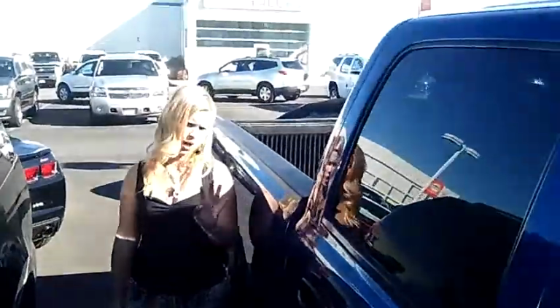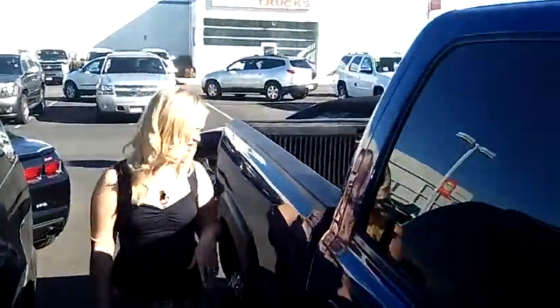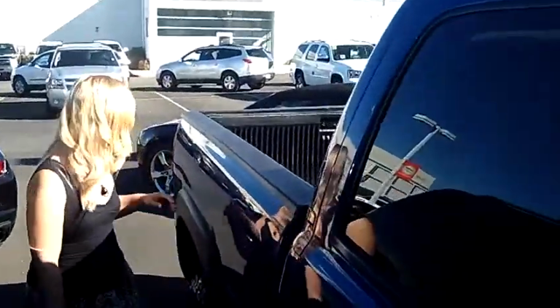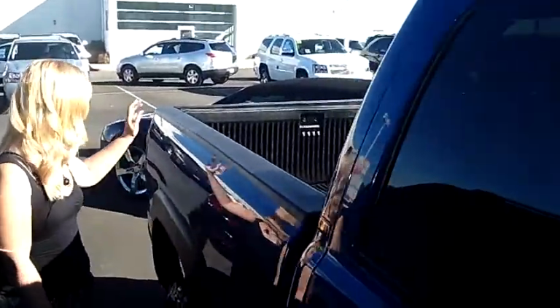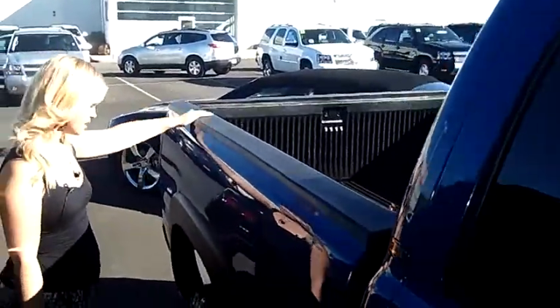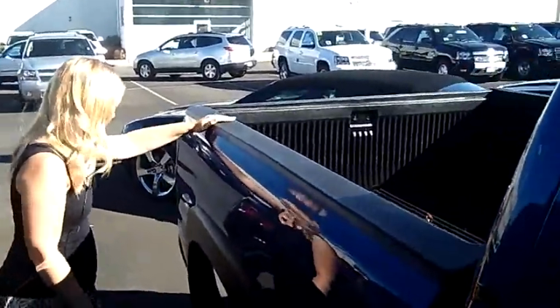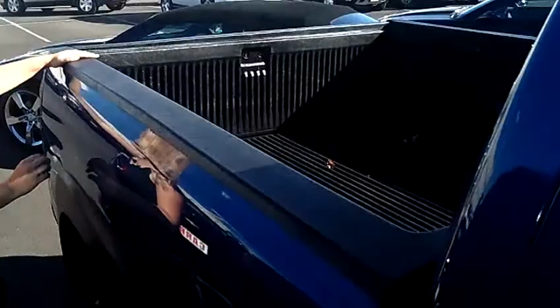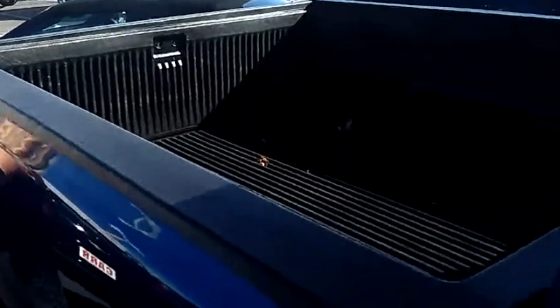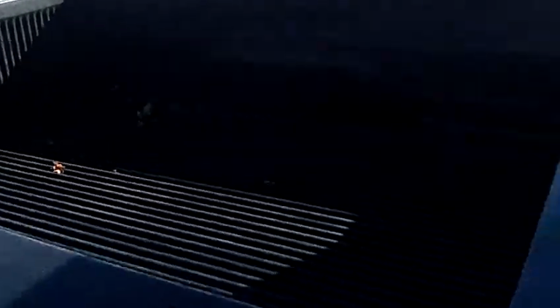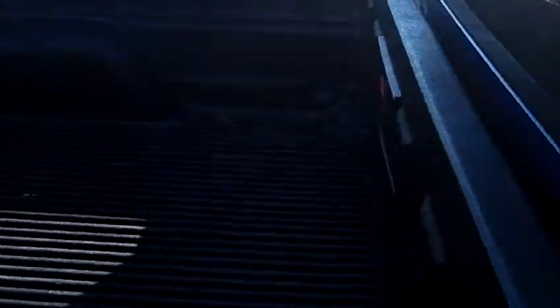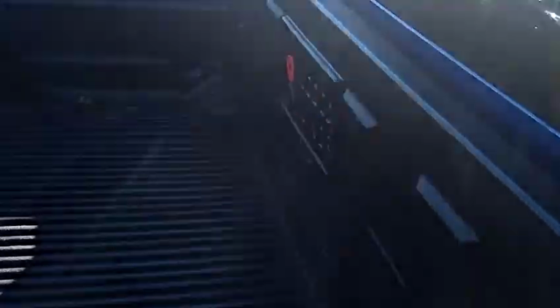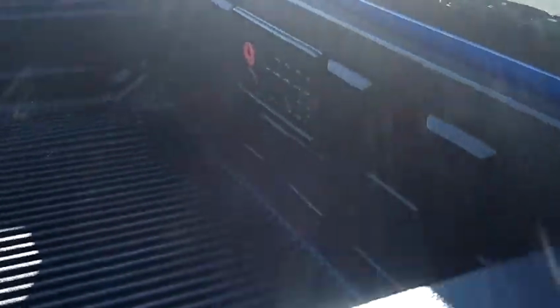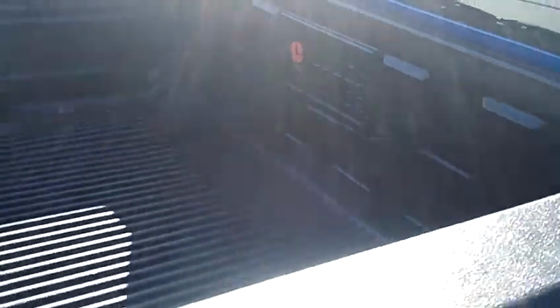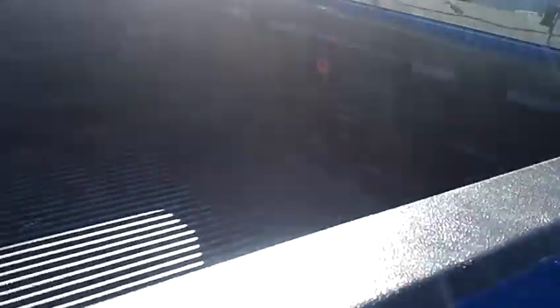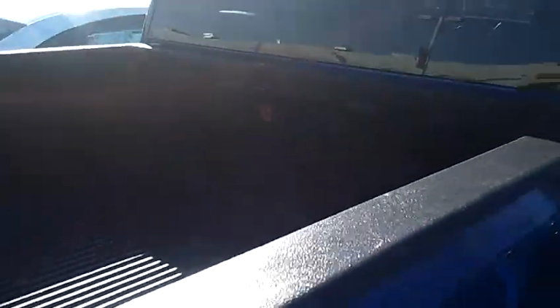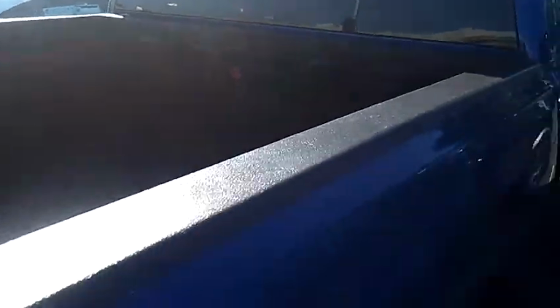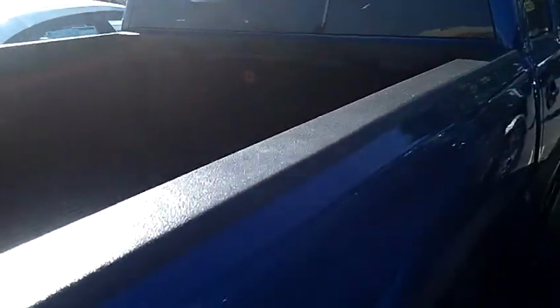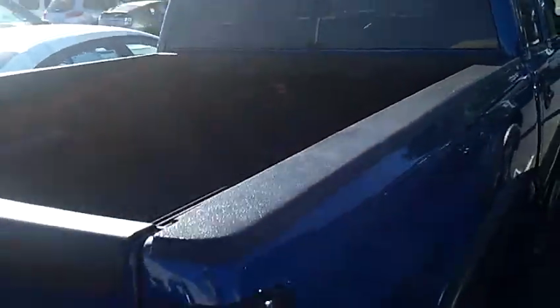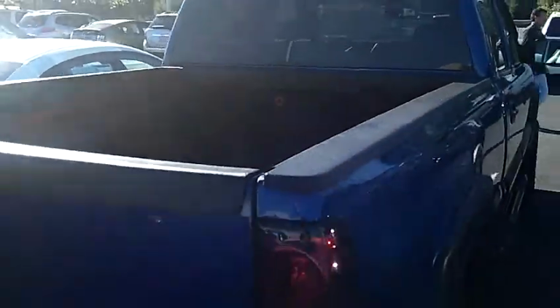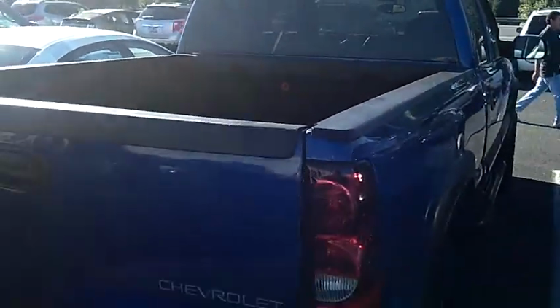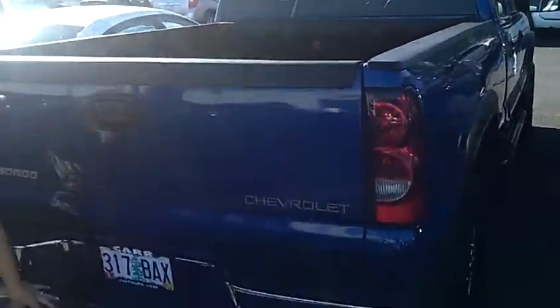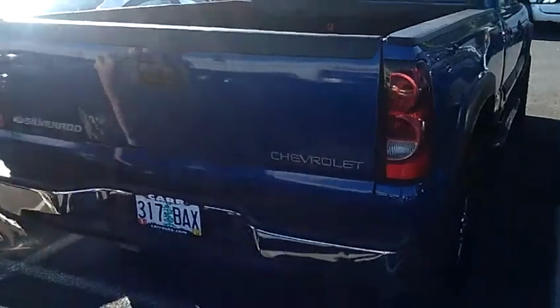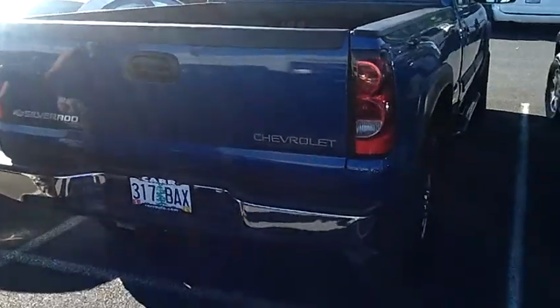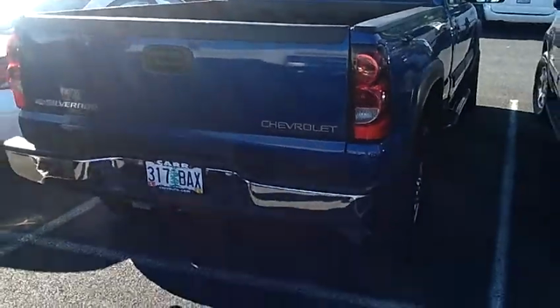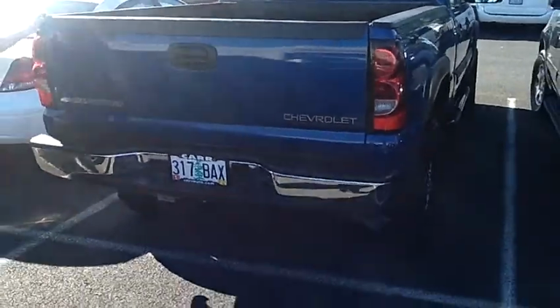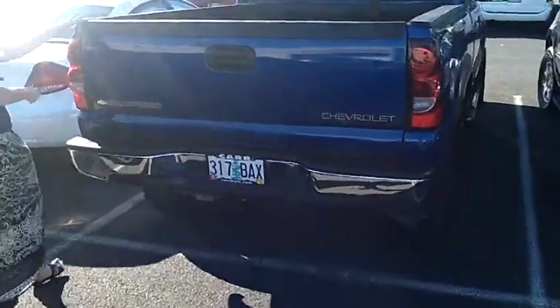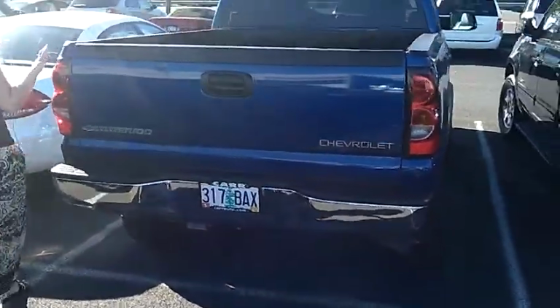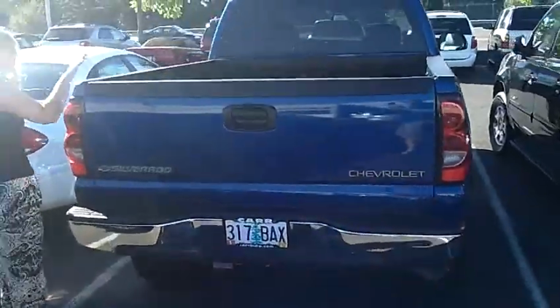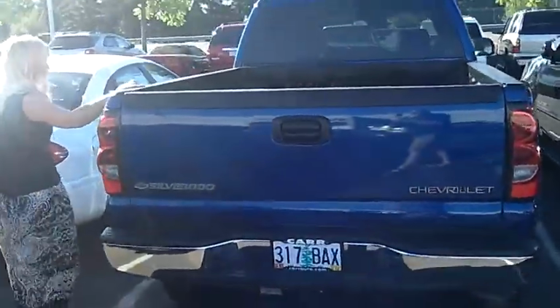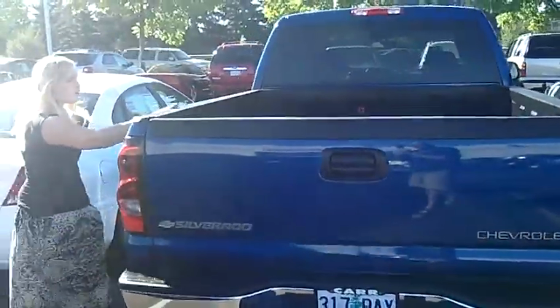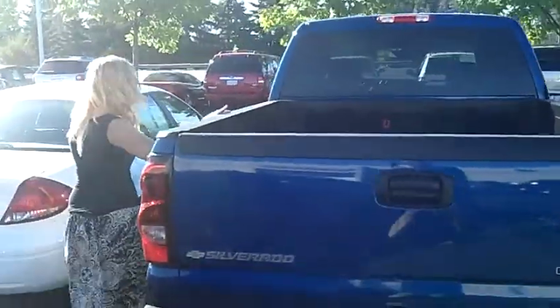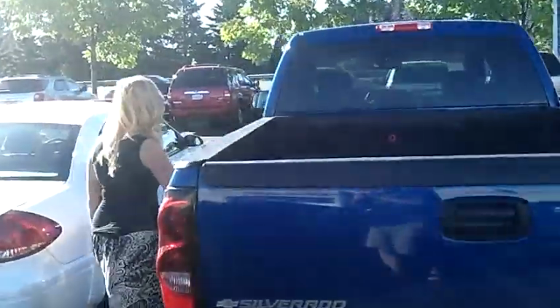It has the privacy glass, nice bed liner back here — prevents scratches and easy cleanups. Also has a towing package down here. Must have for a pickup truck.